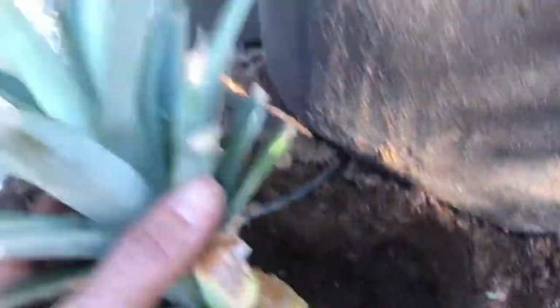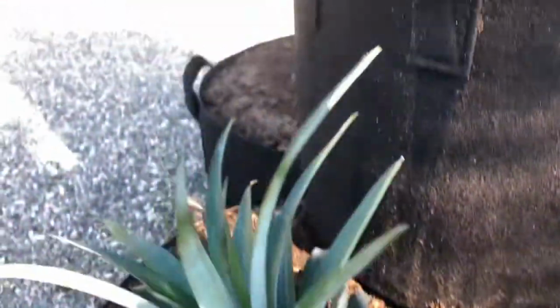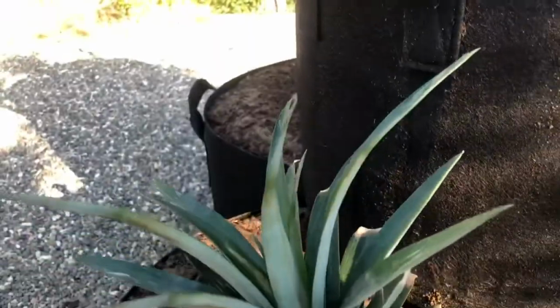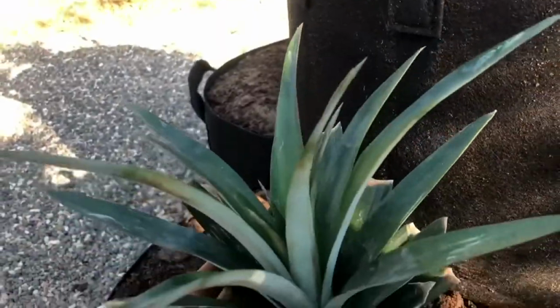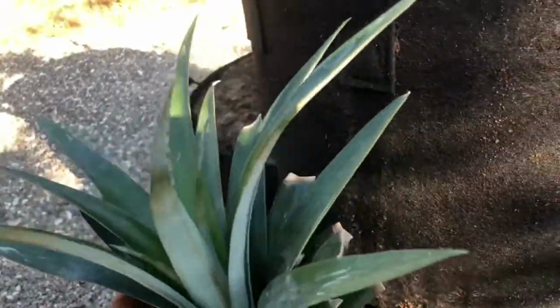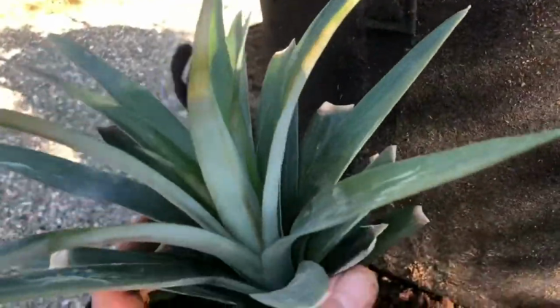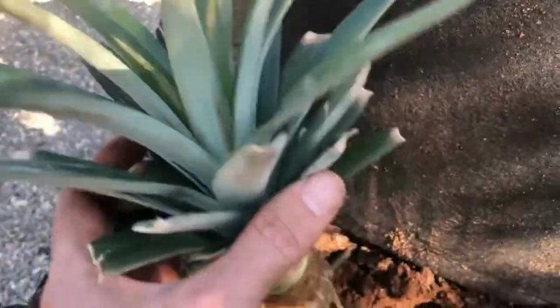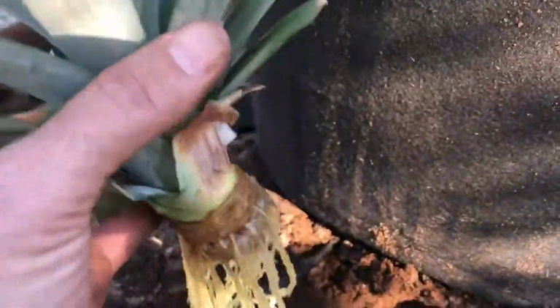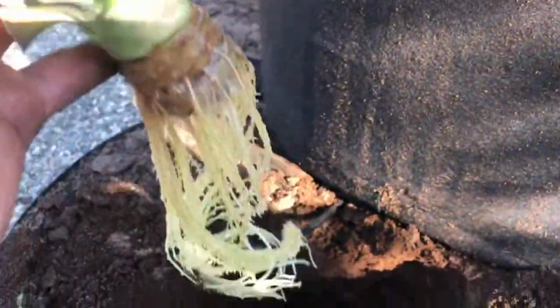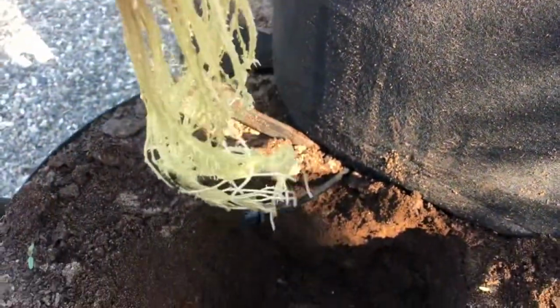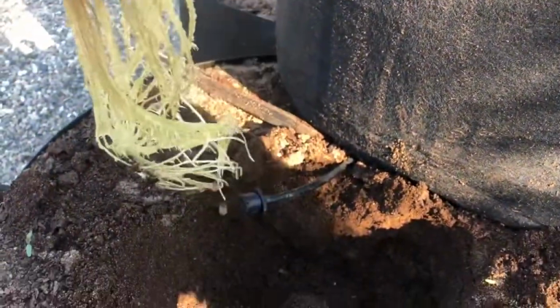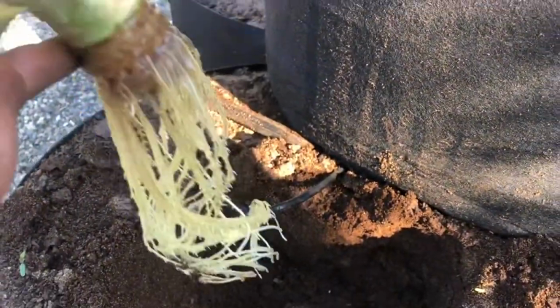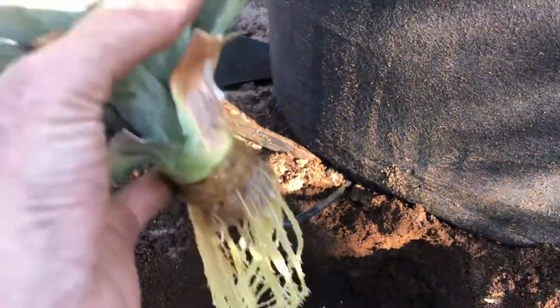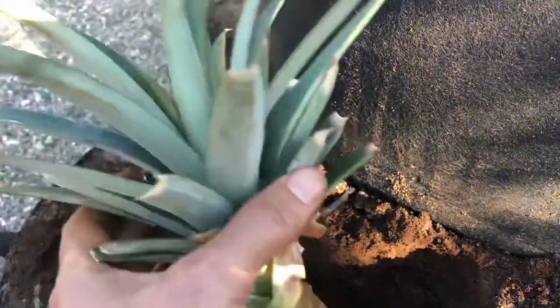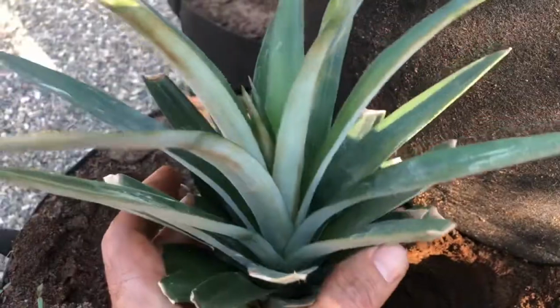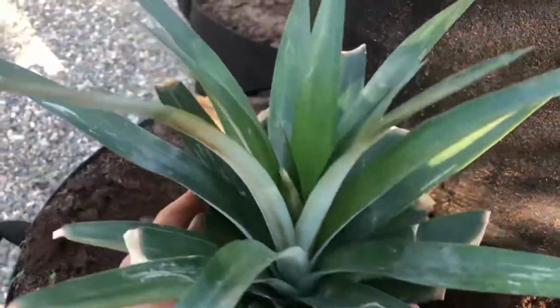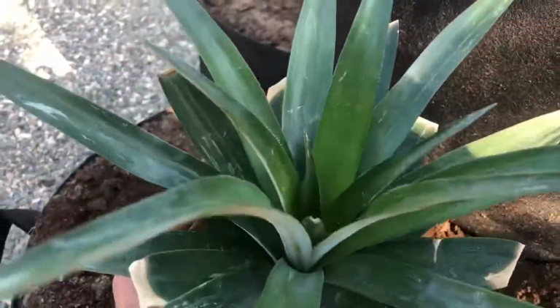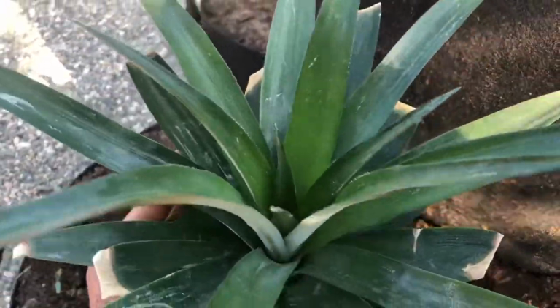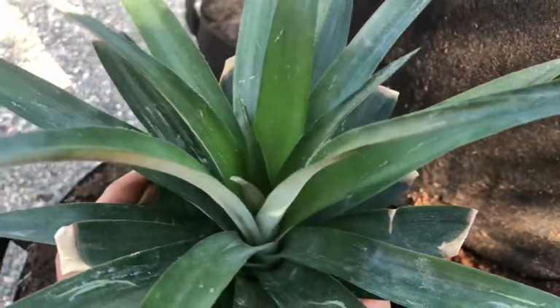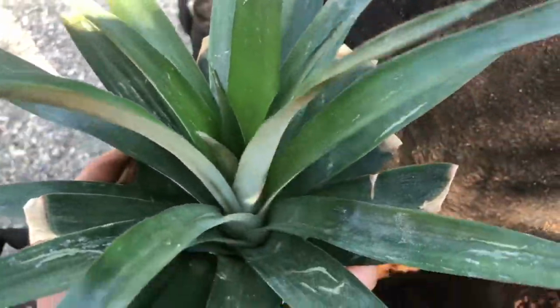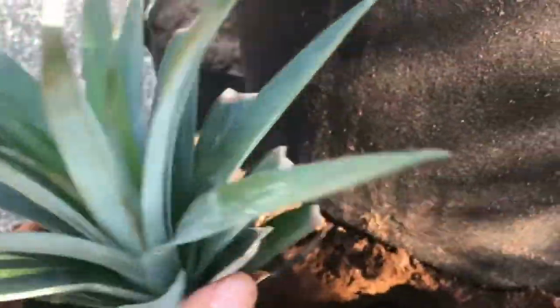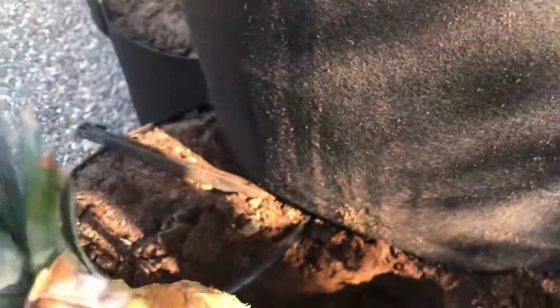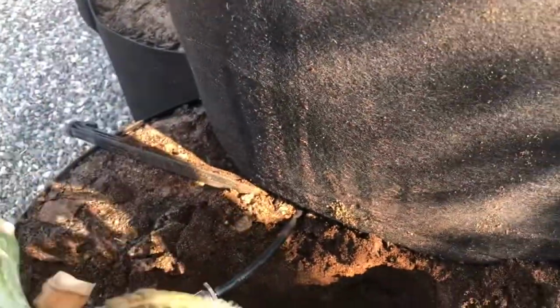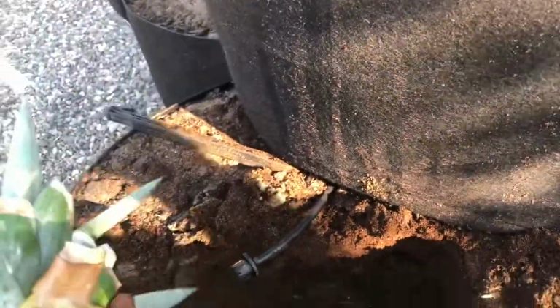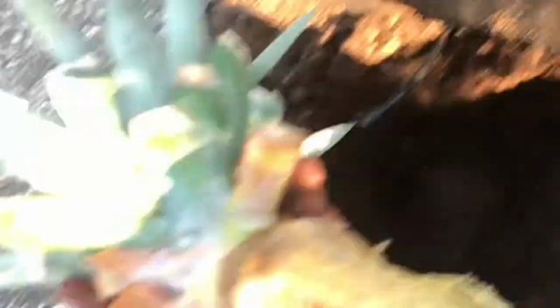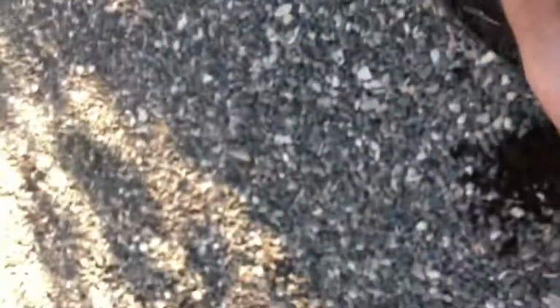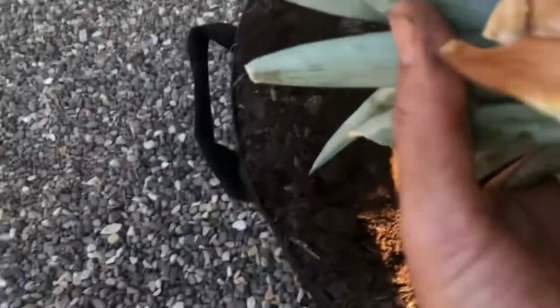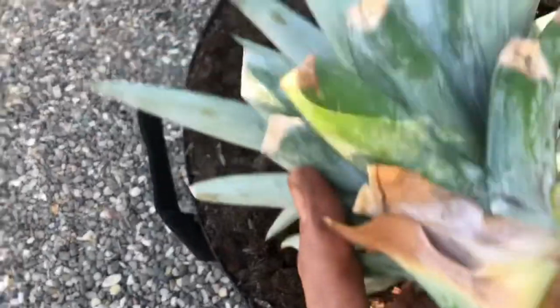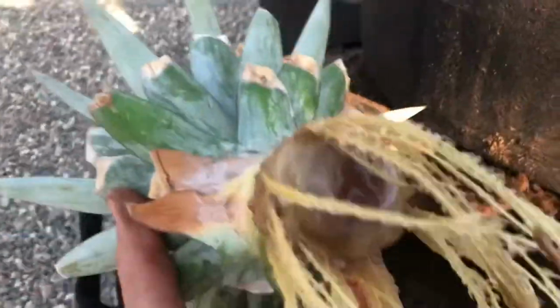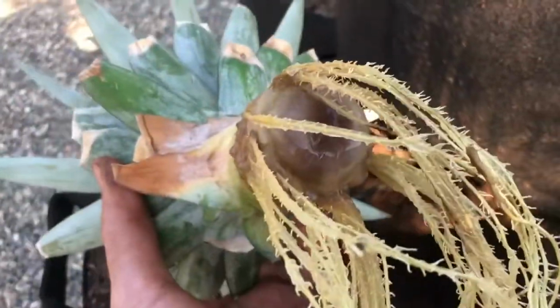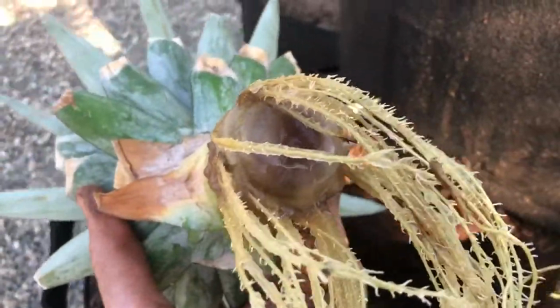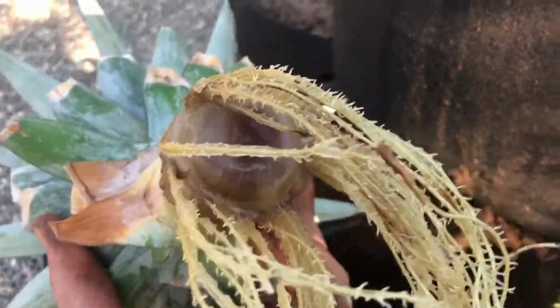And guess what you're going to get — you're going to get pineapples. This is a great way to grow pineapples from something that most people are throwing away. Once you get the roots, you're going to see that you have a ball like this and the roots are coming out.